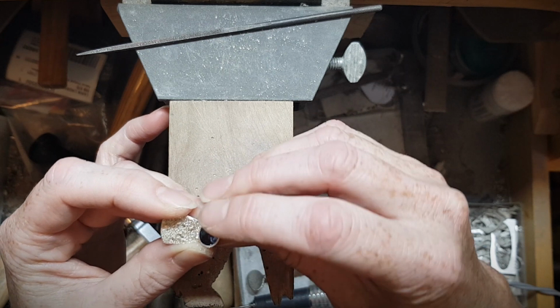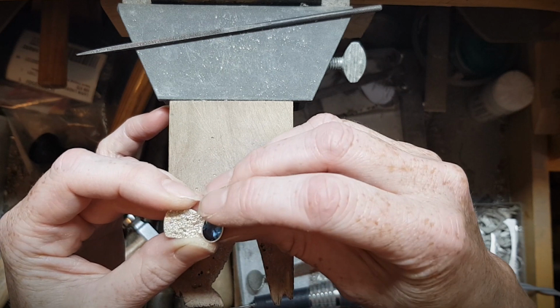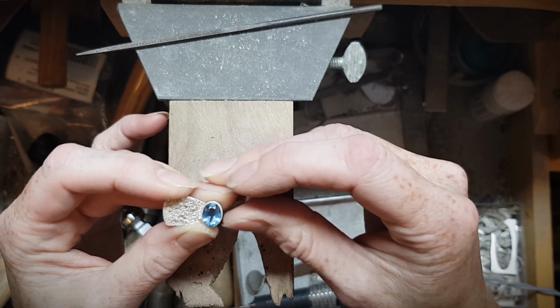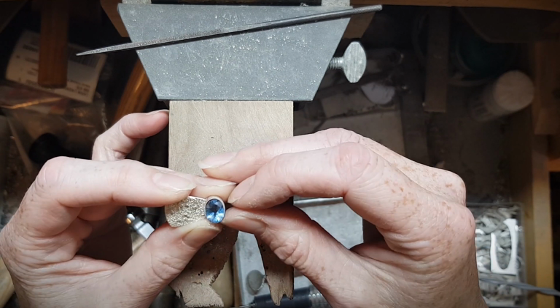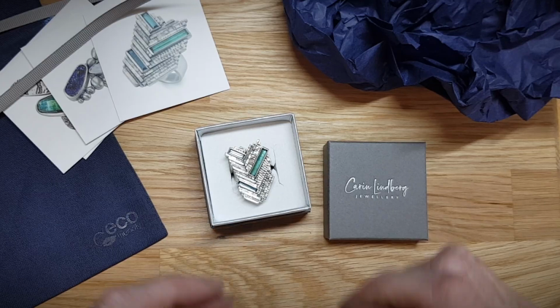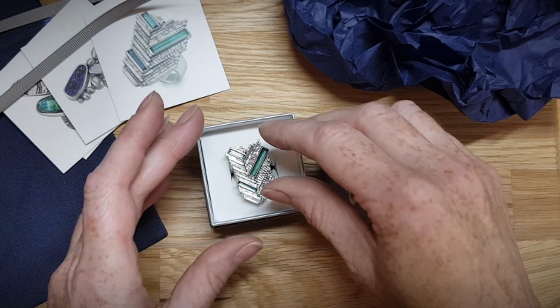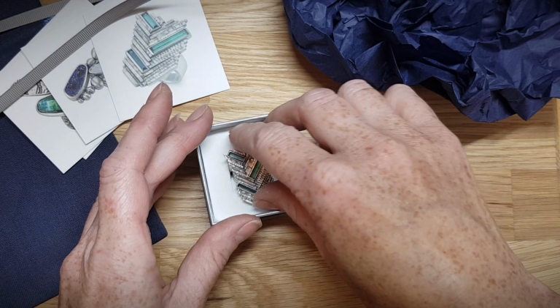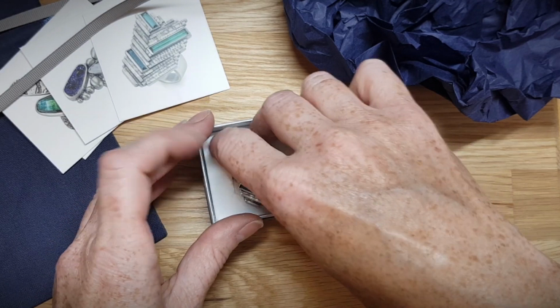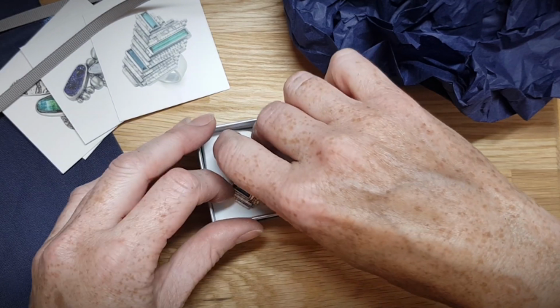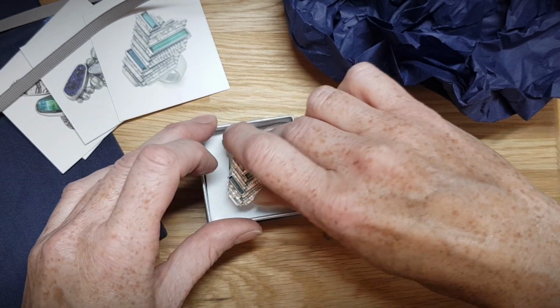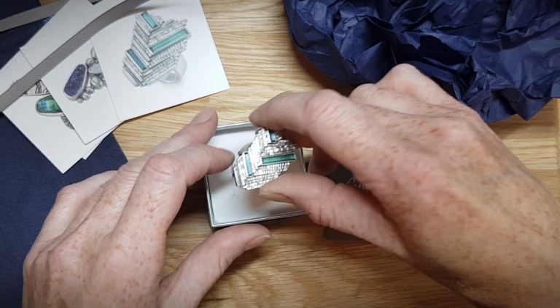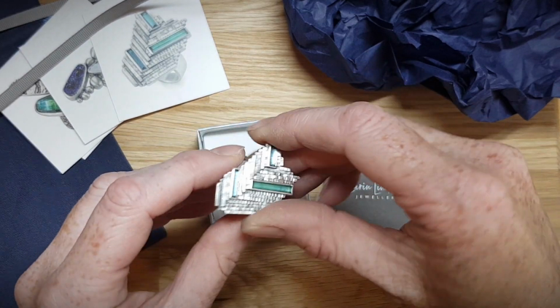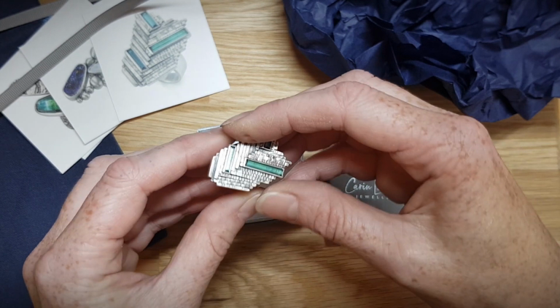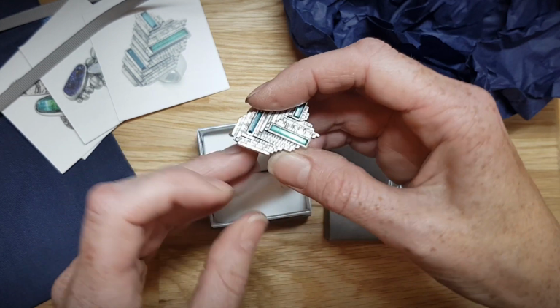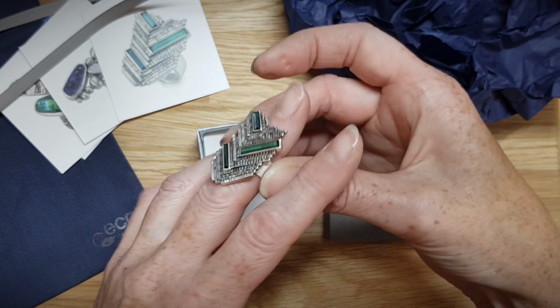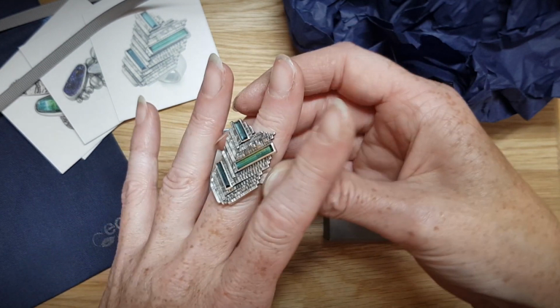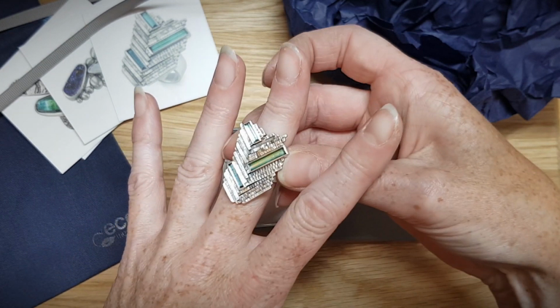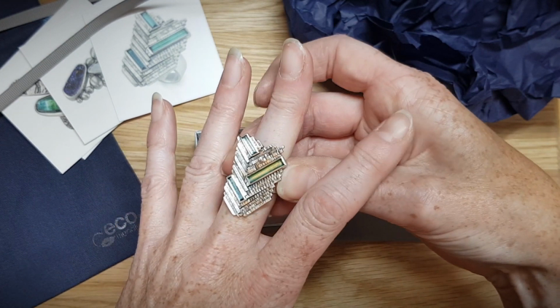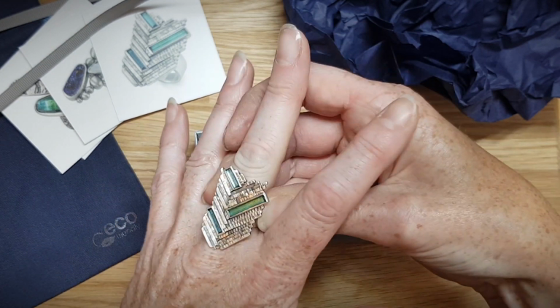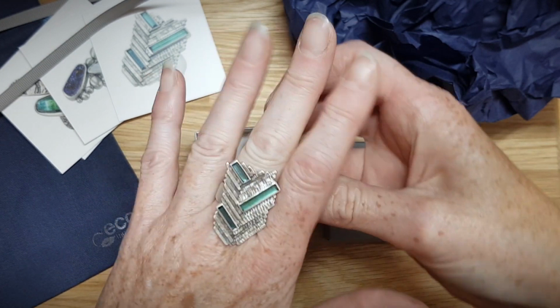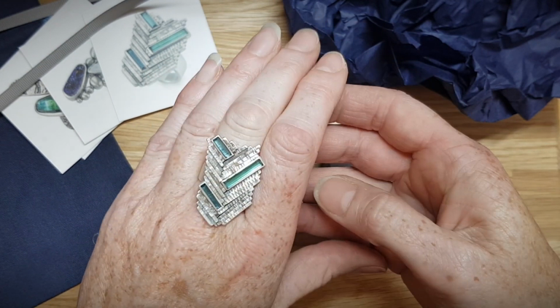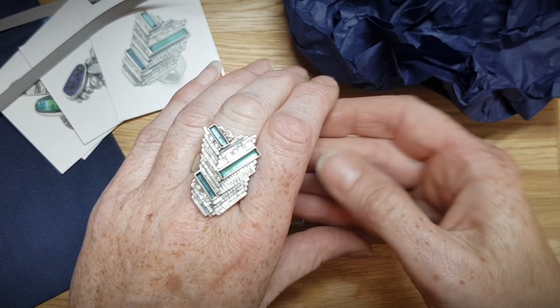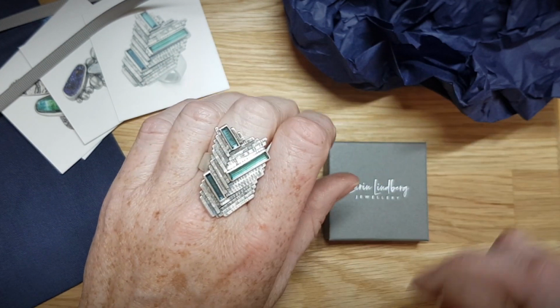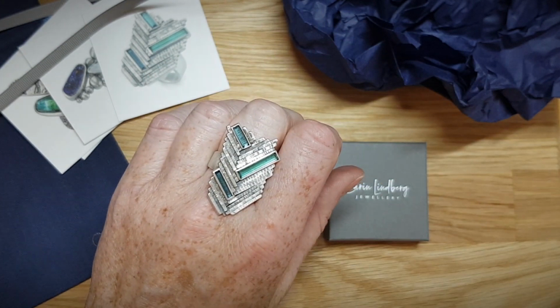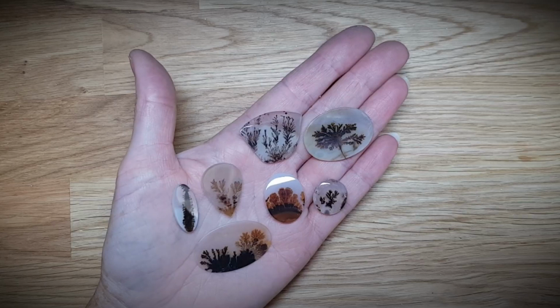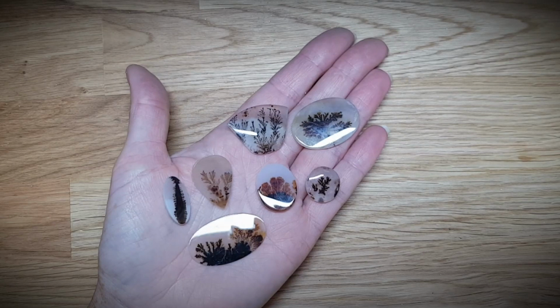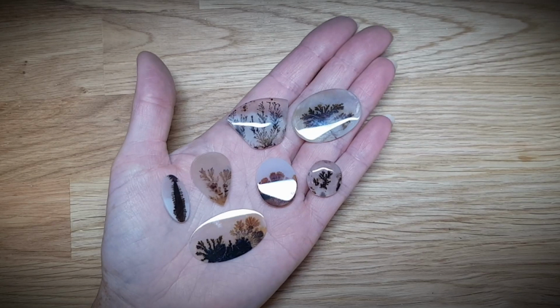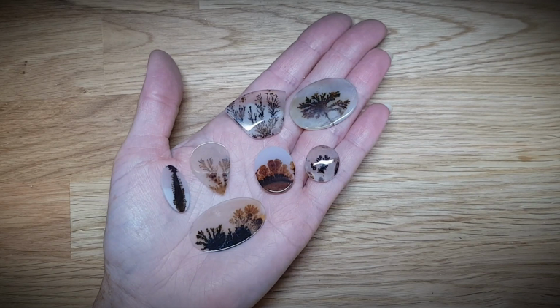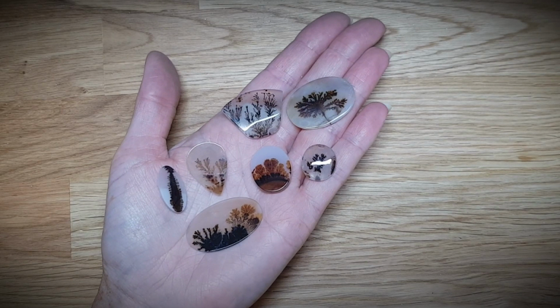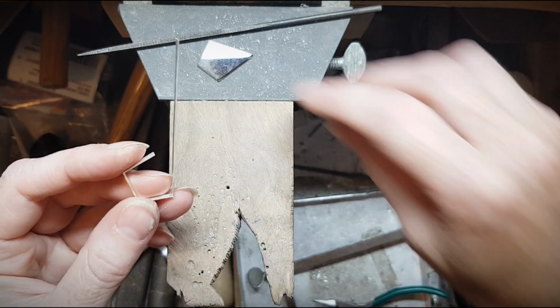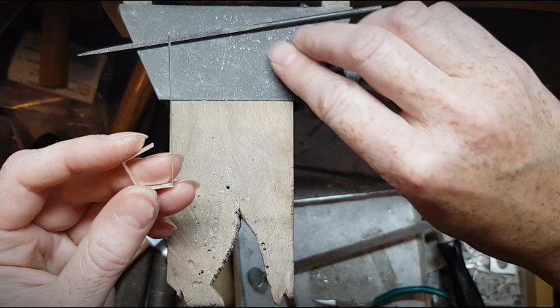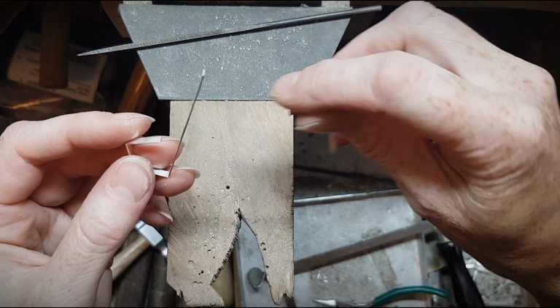I might take a humble beach pebble which I might shape, cut, and polish to bring out a particularly beautiful quartz vein, for example. And I'll treat it almost like a gemstone in that I will cut it and I will set it.